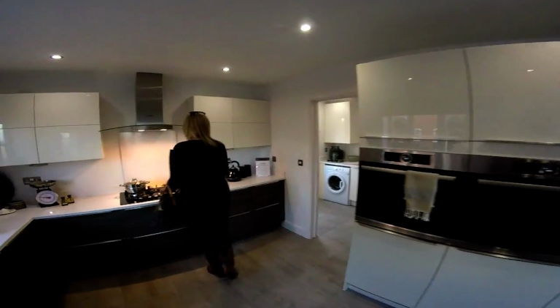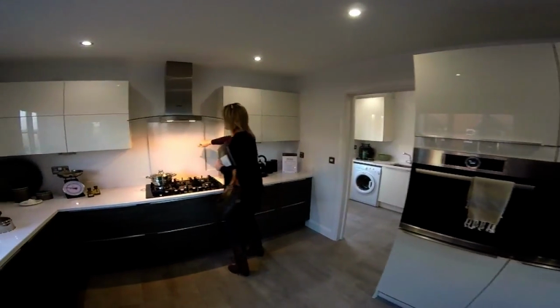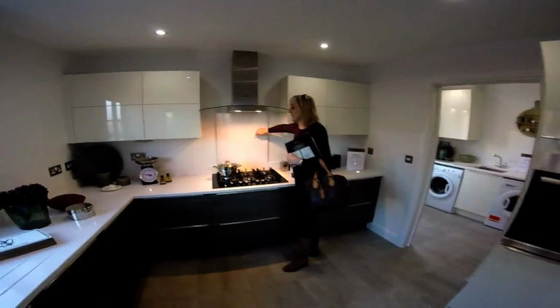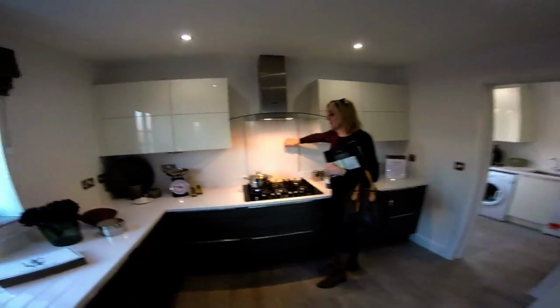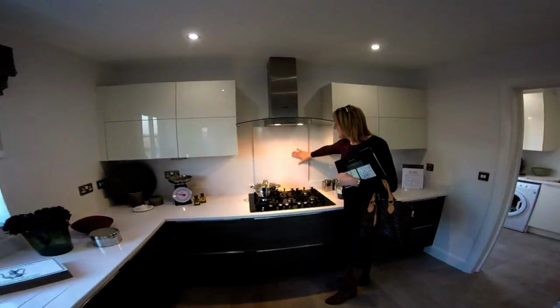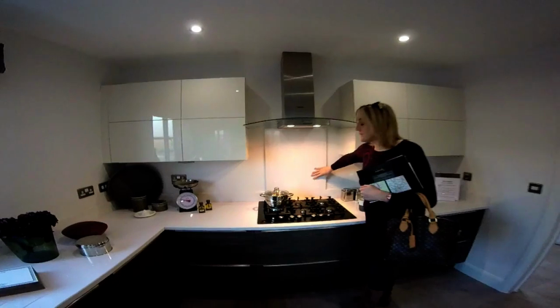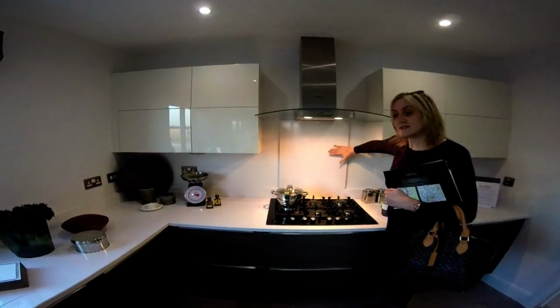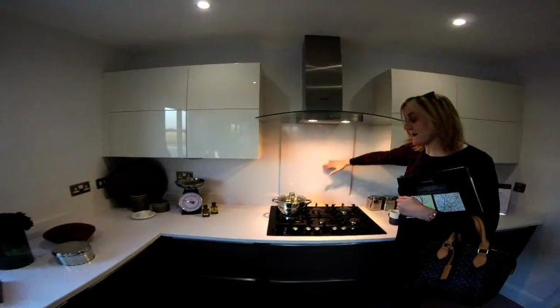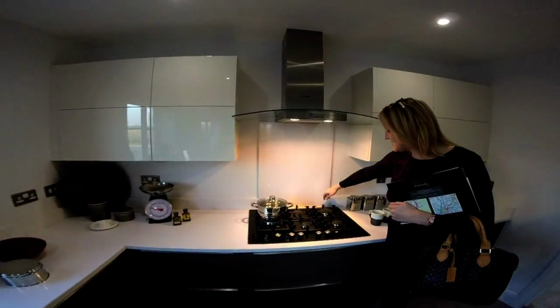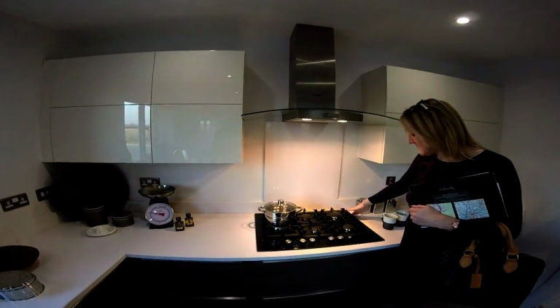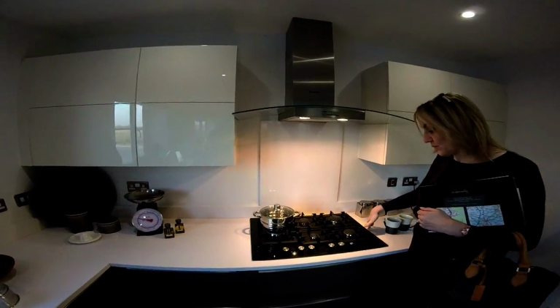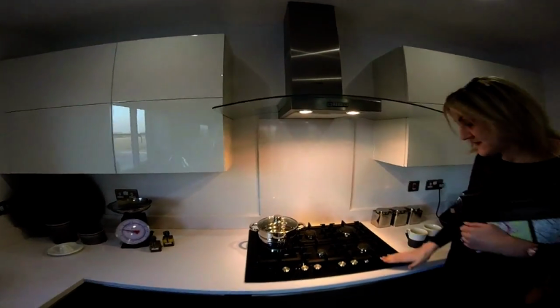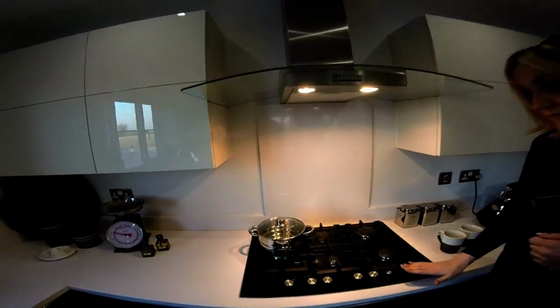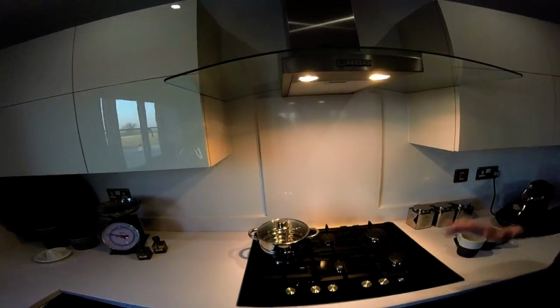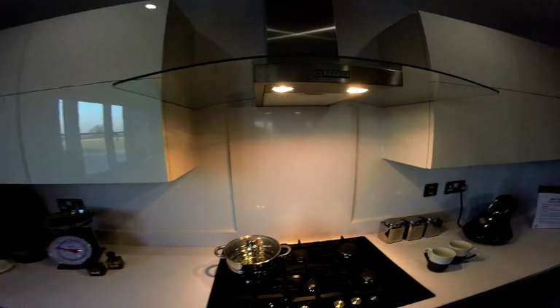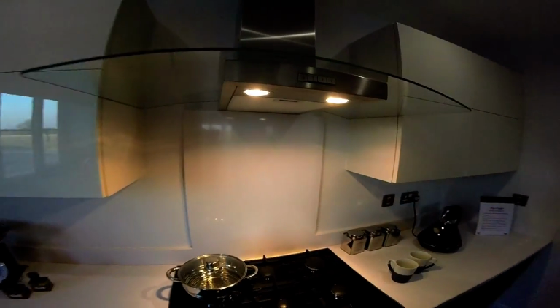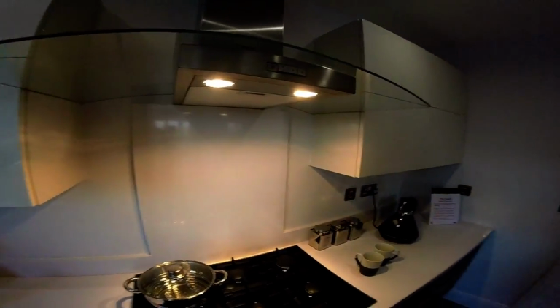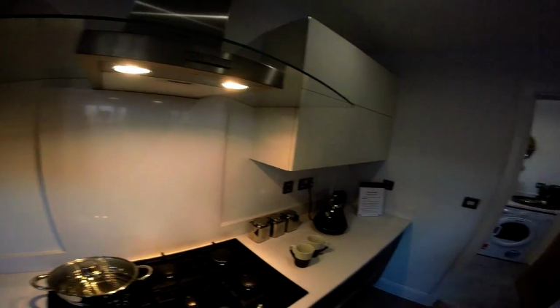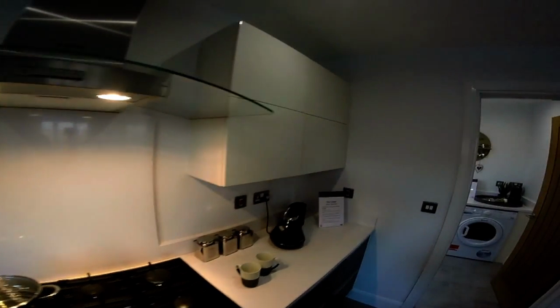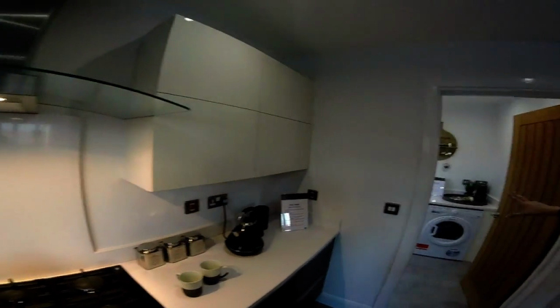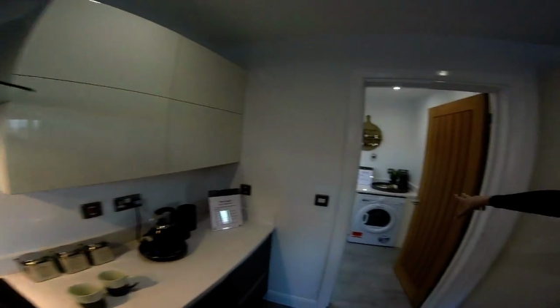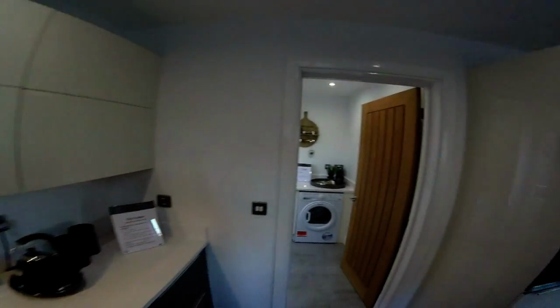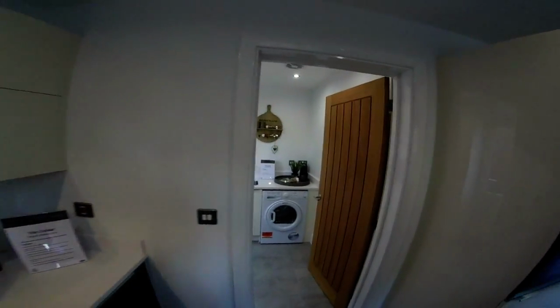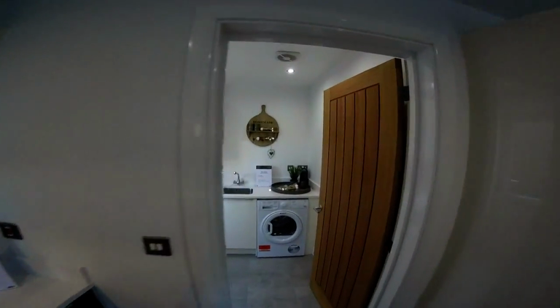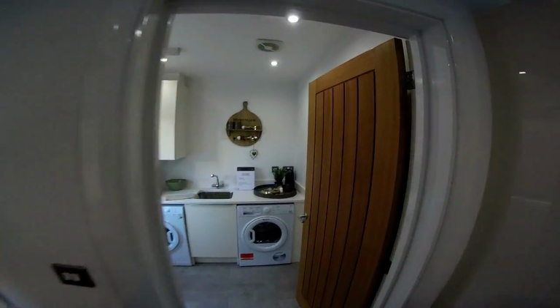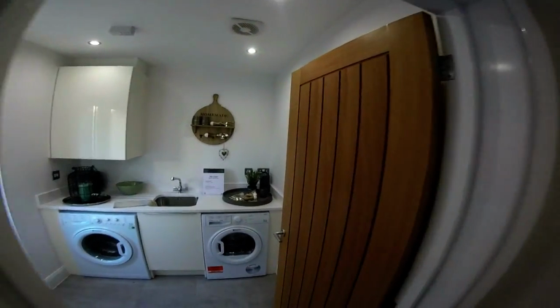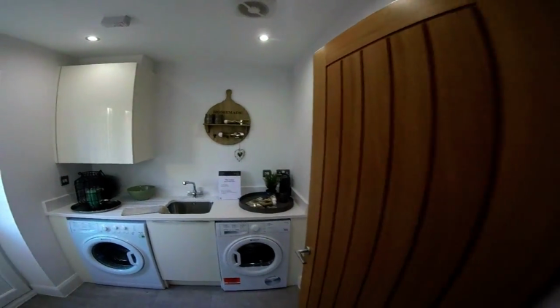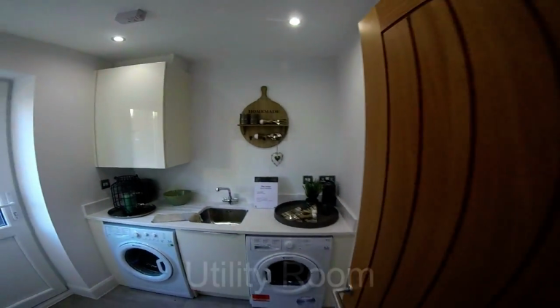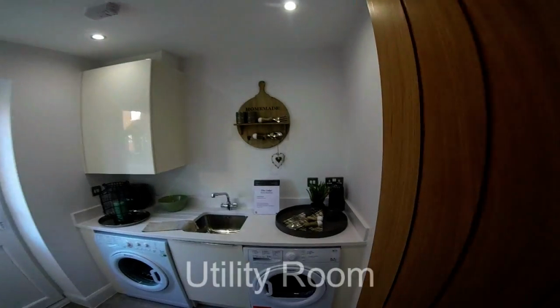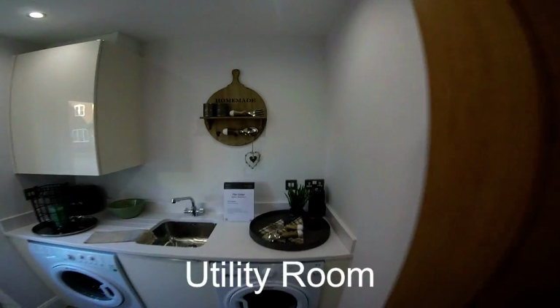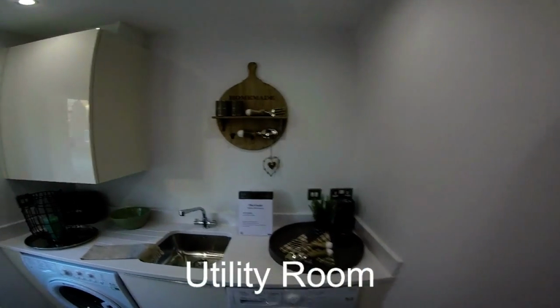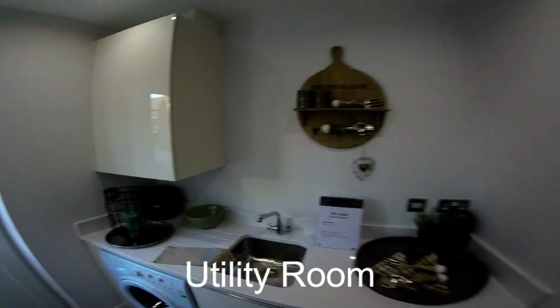They've got the splashback that matches the worktops - this beautiful hub, very, very nice there. We've got a utility, a separate utility with a door that you can shut, and a door outside as well.